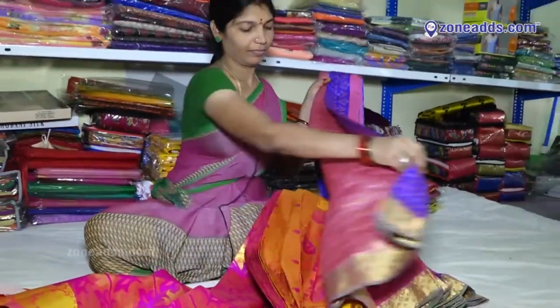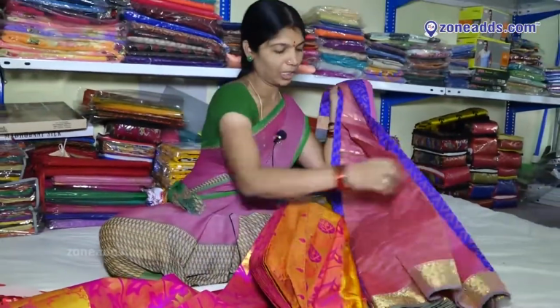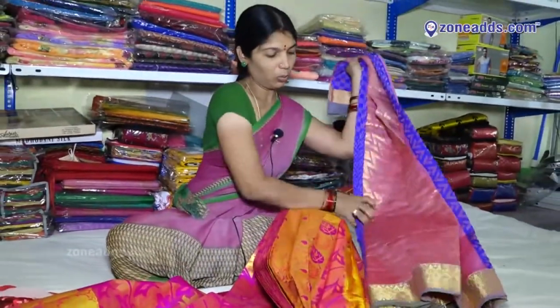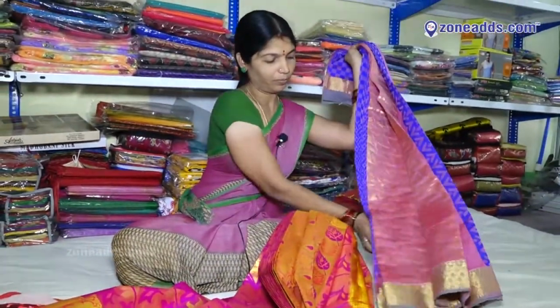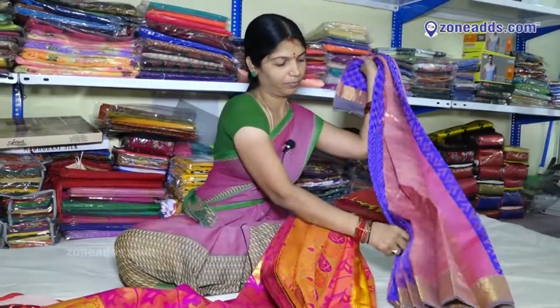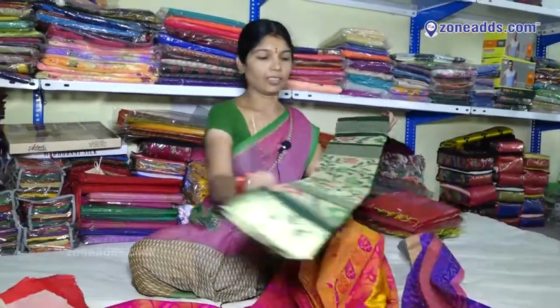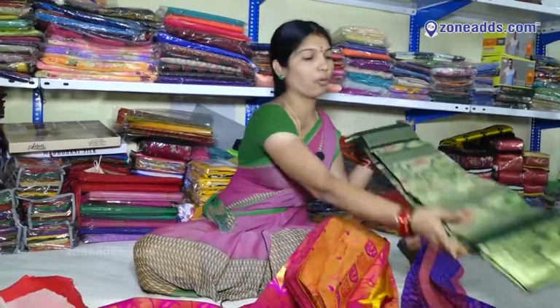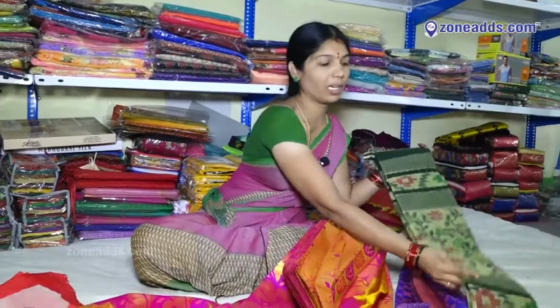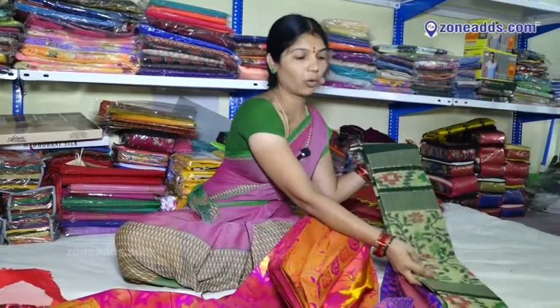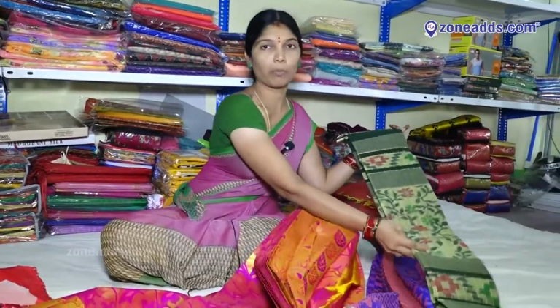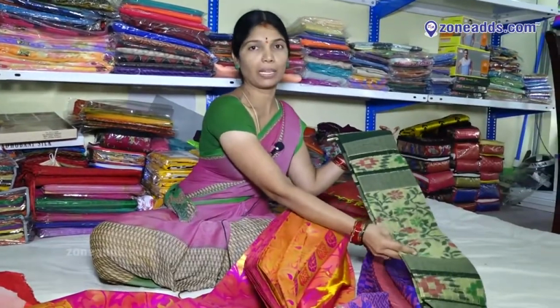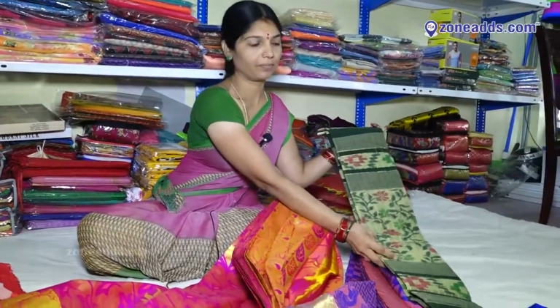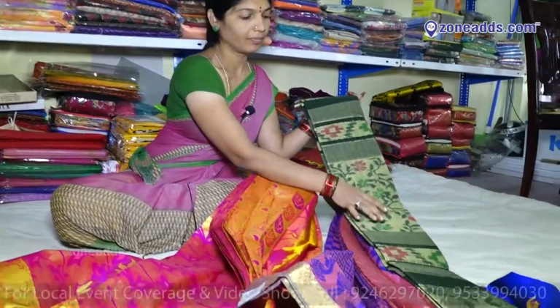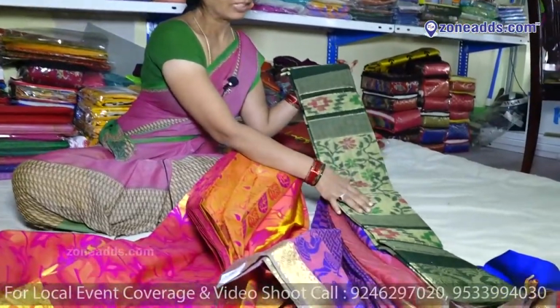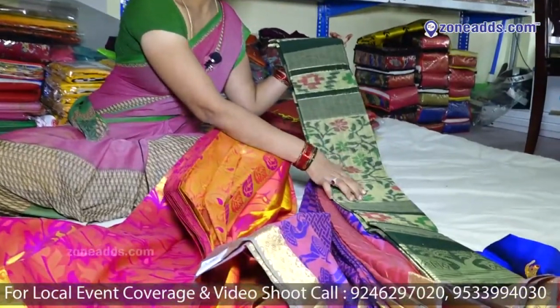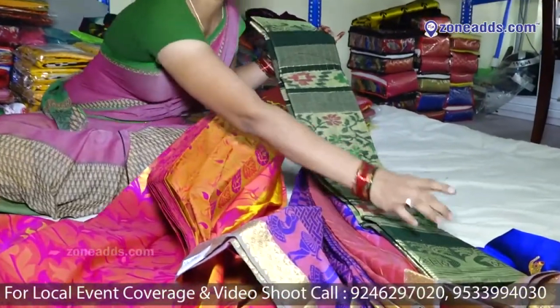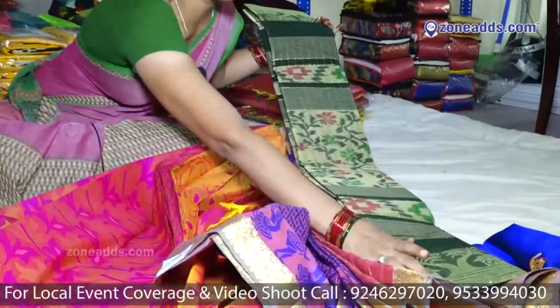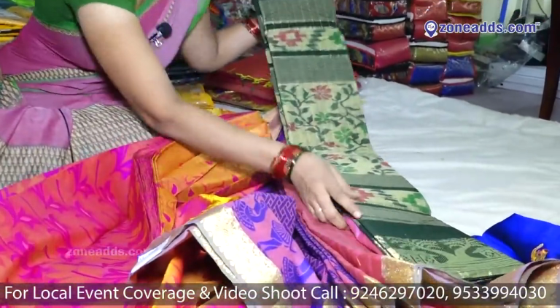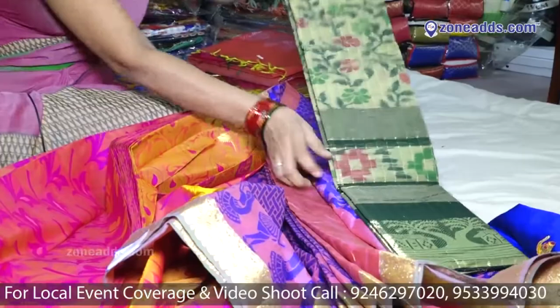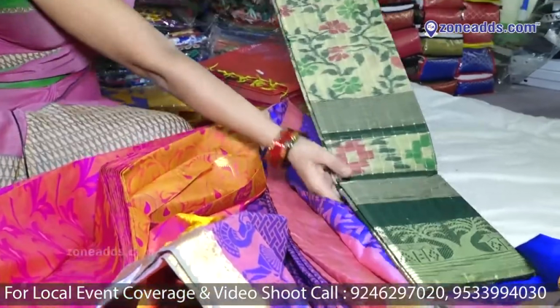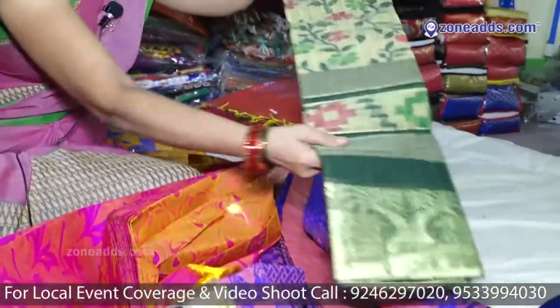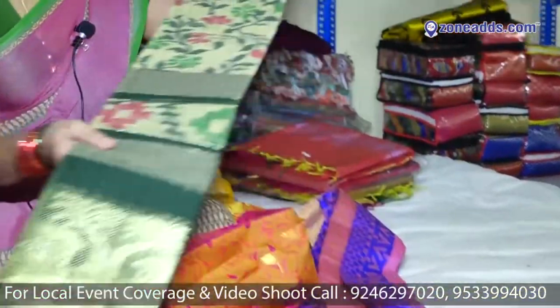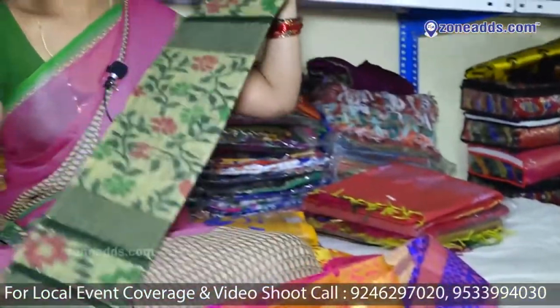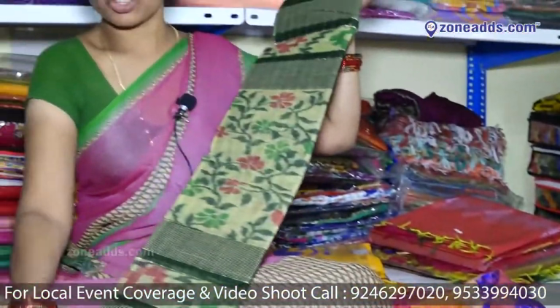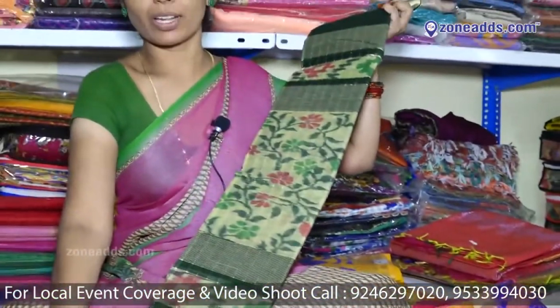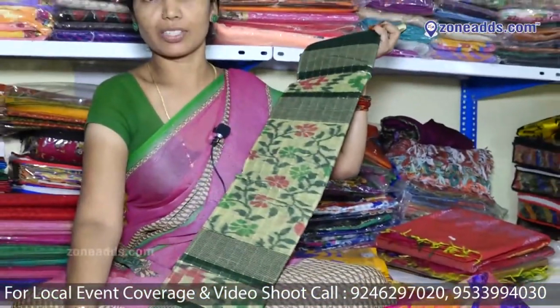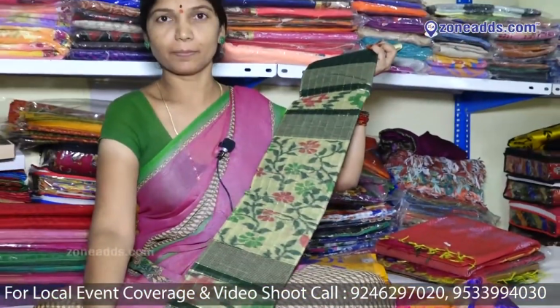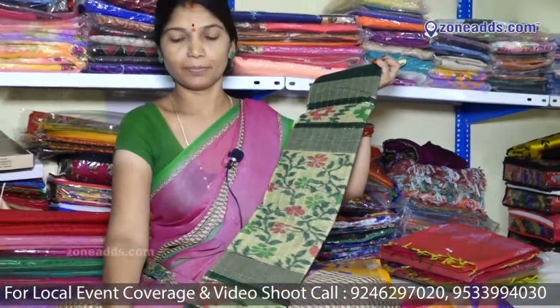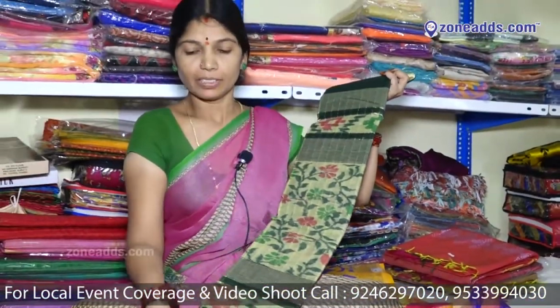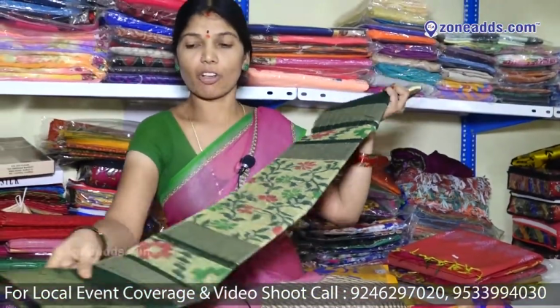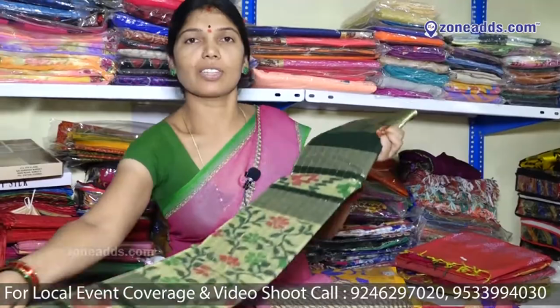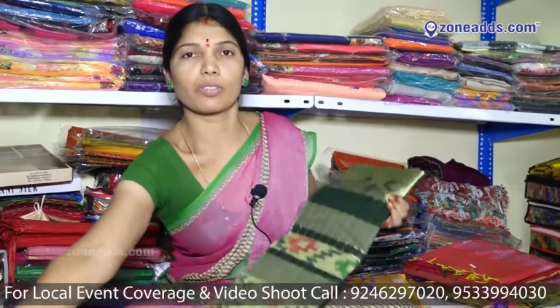This is a Pallu. This is a Pallu model. This is an Uppadam Pallu. Light Green and Gold Color Border. This is a Kalankari model. Price: 1,000.